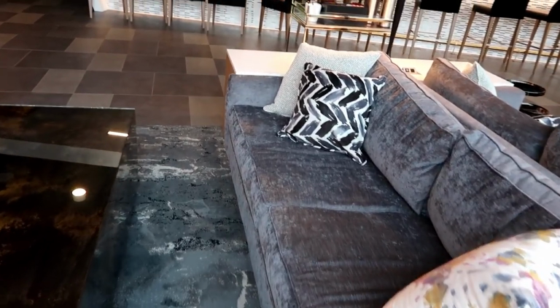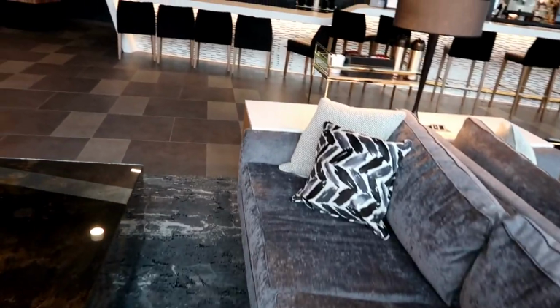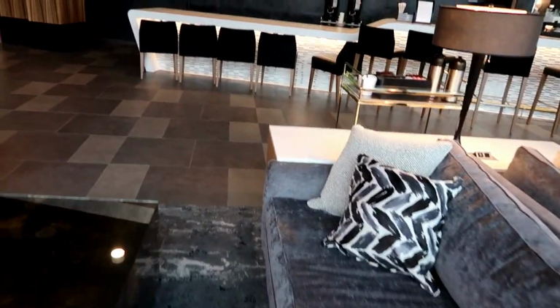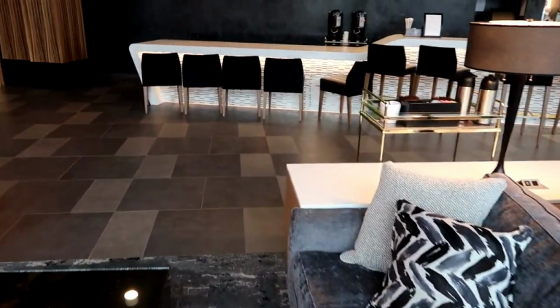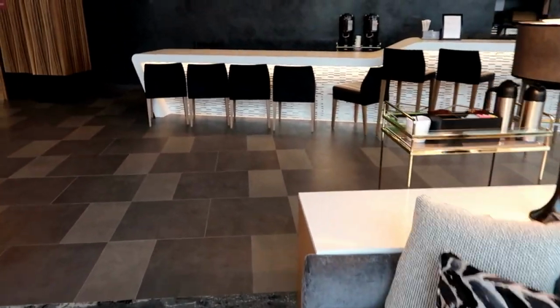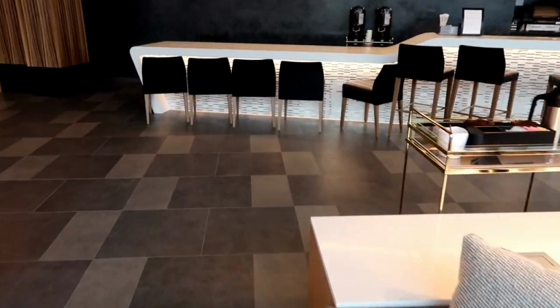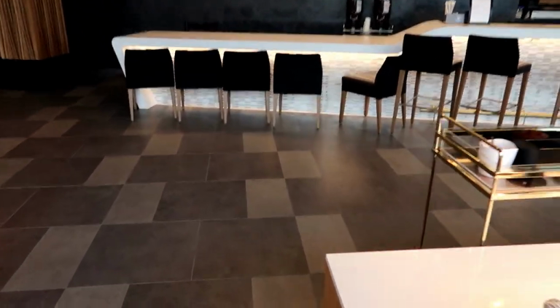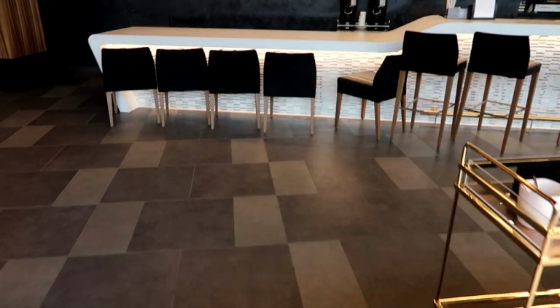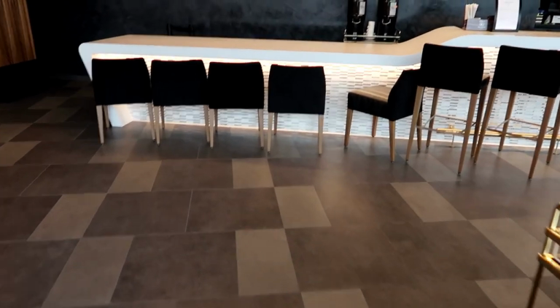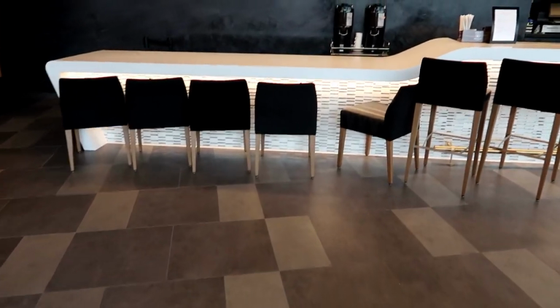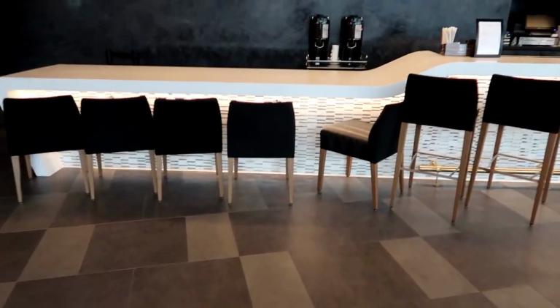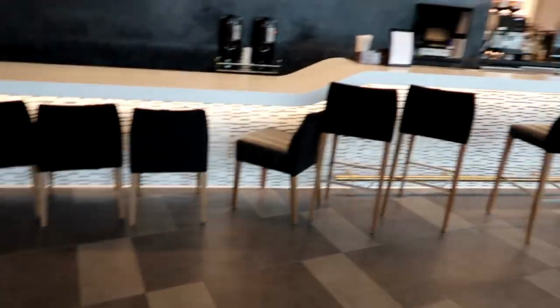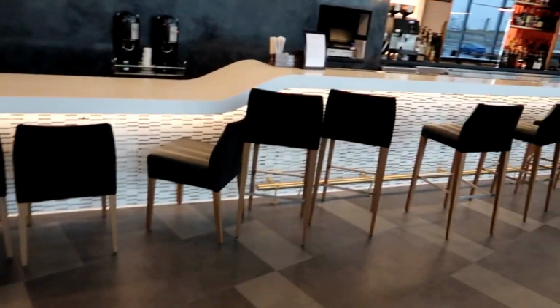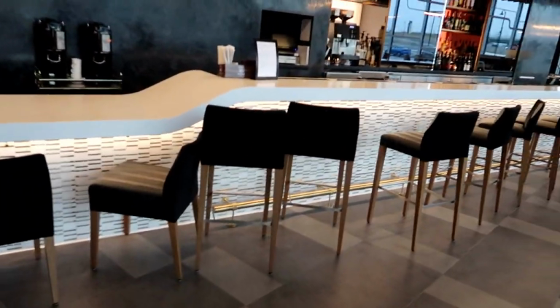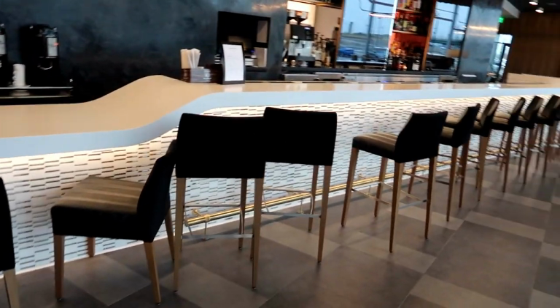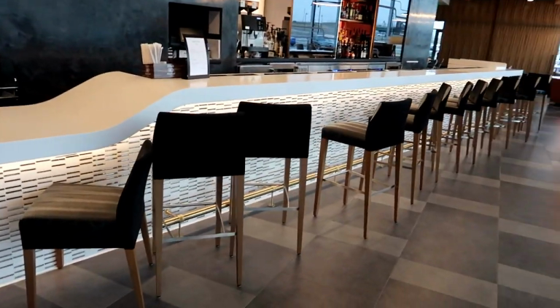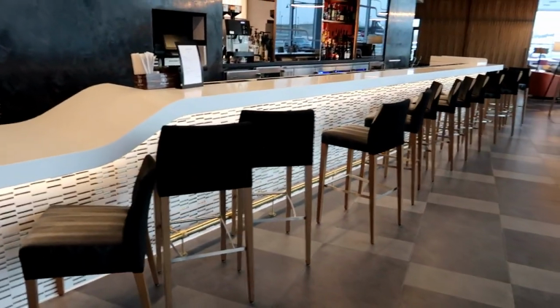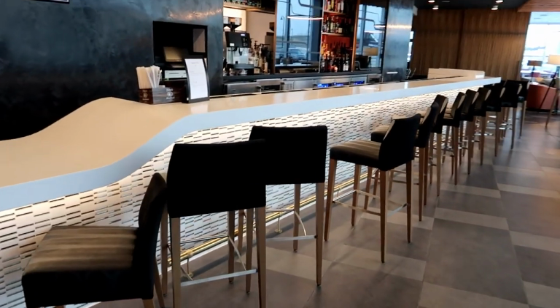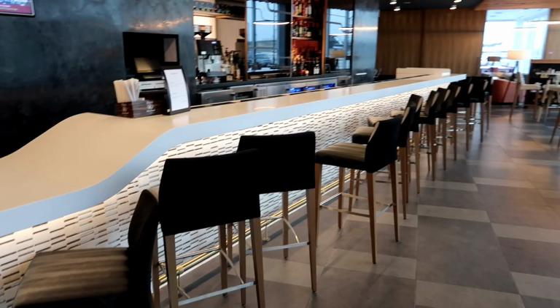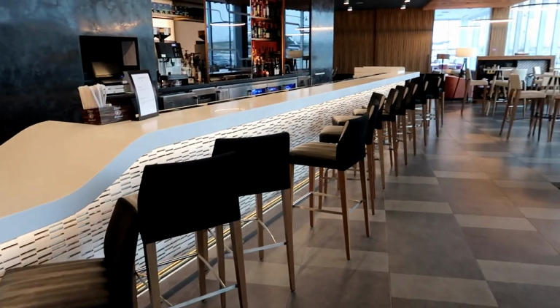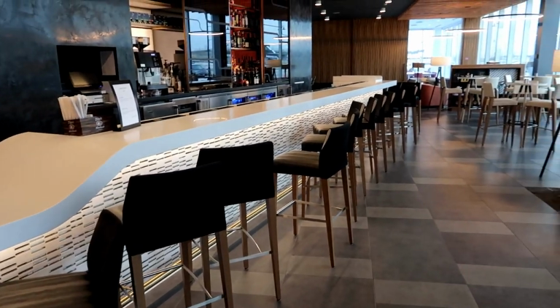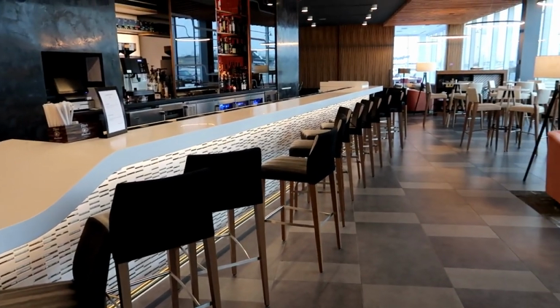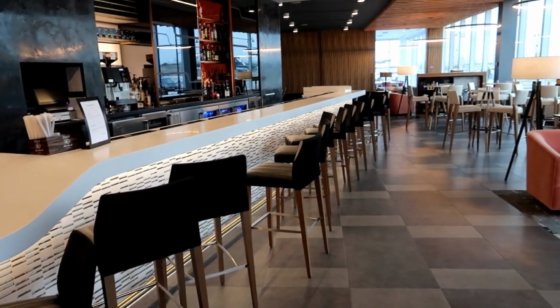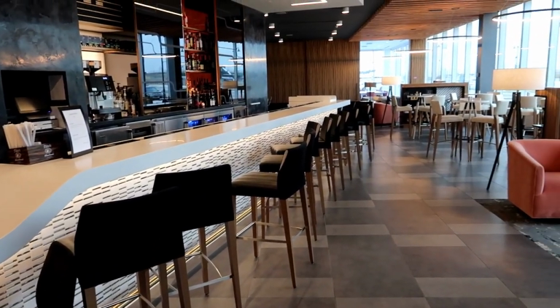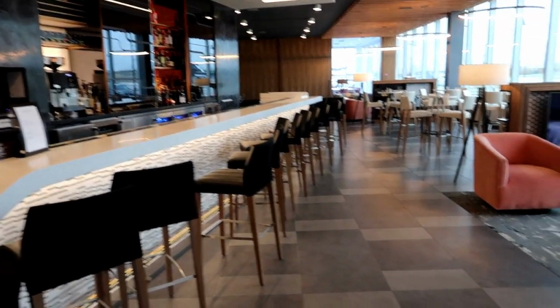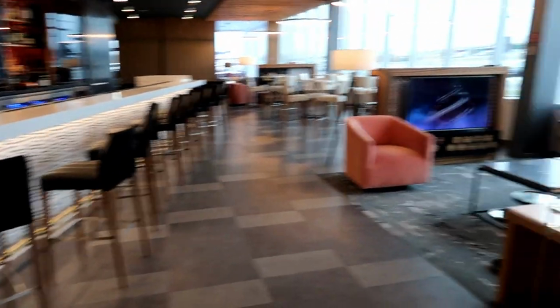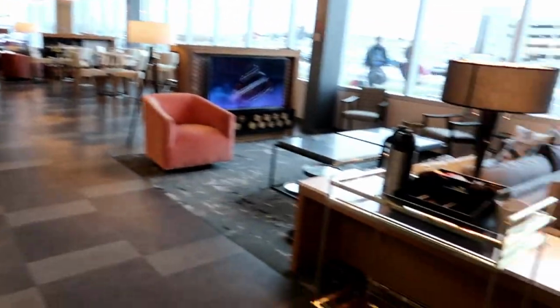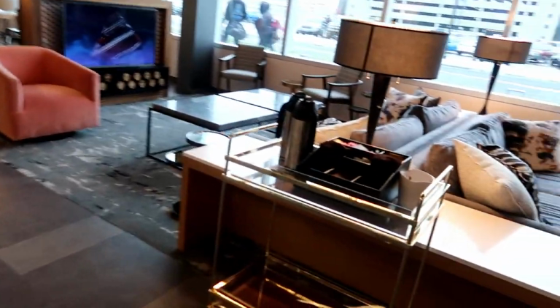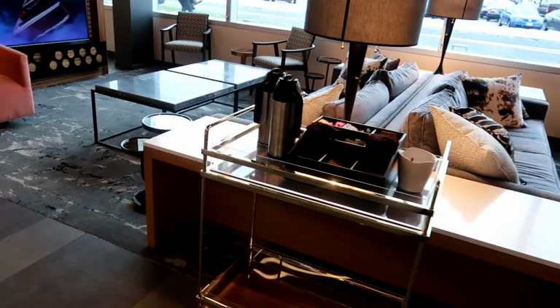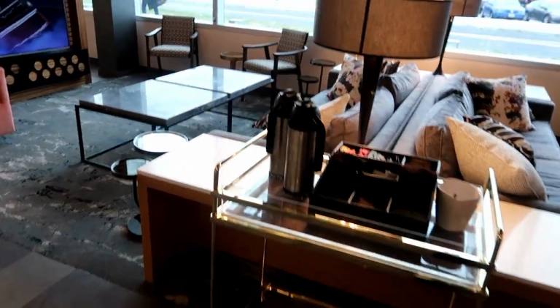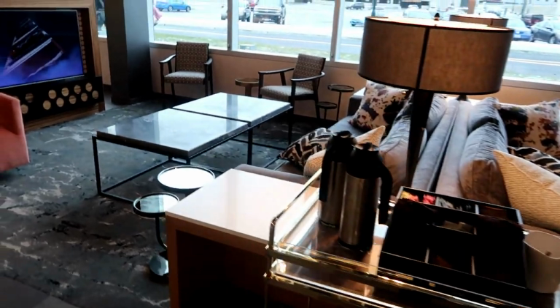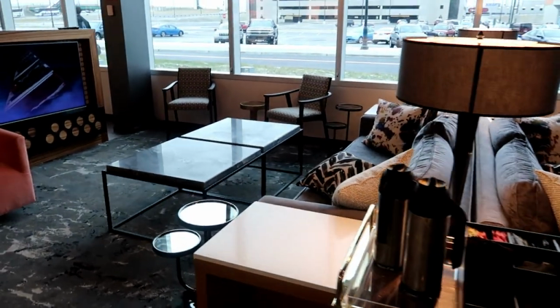And here's their bar area. It's really beautiful — all of this.